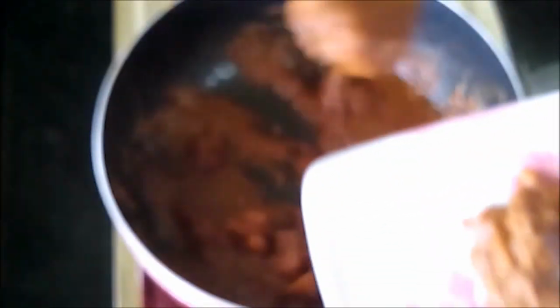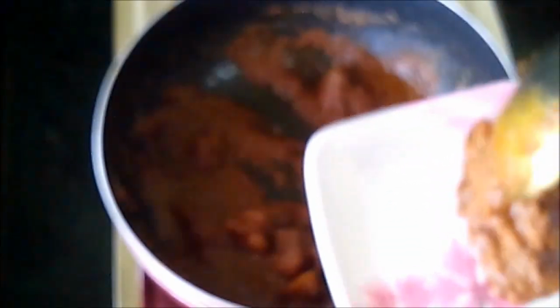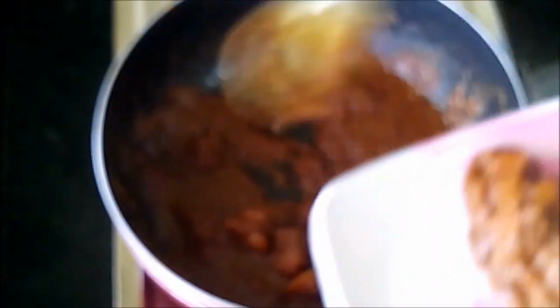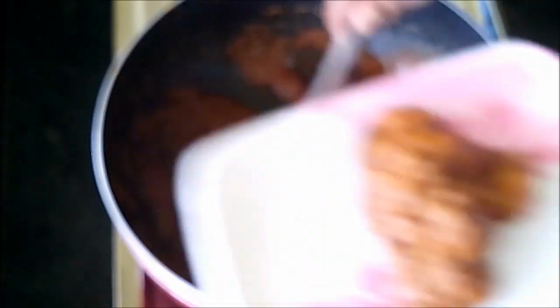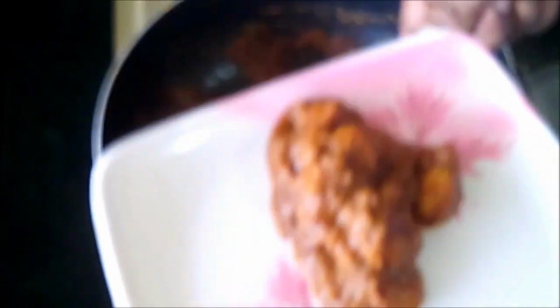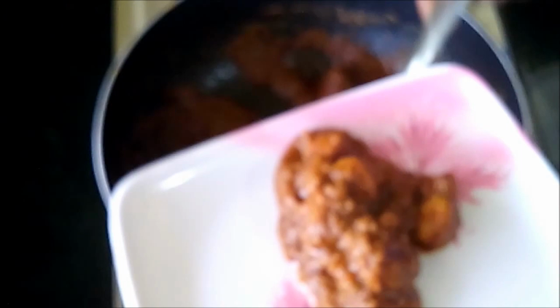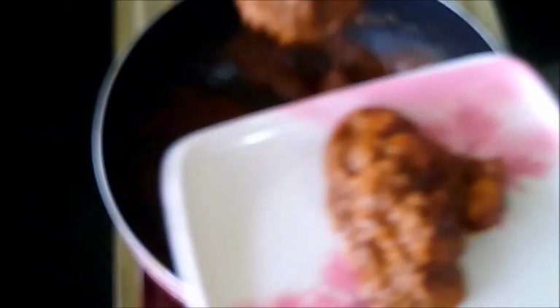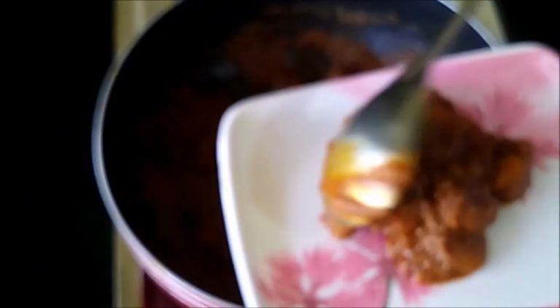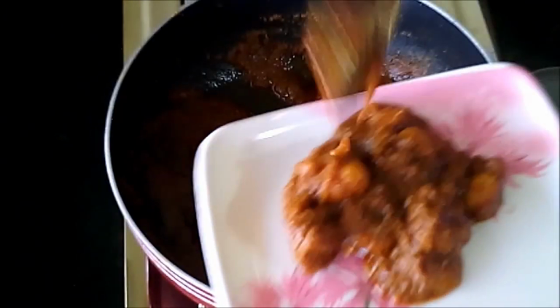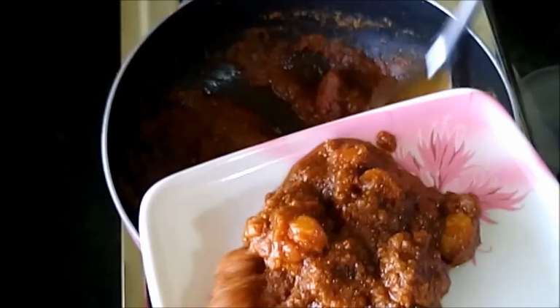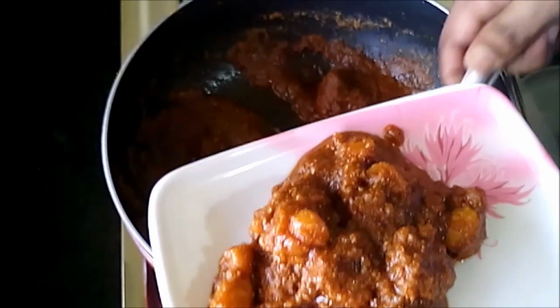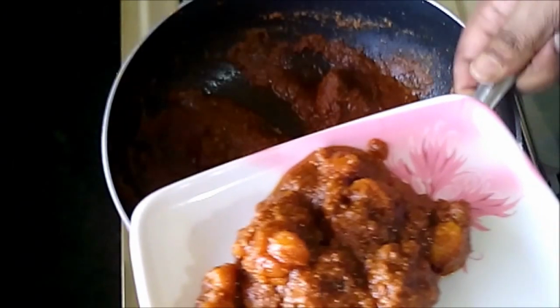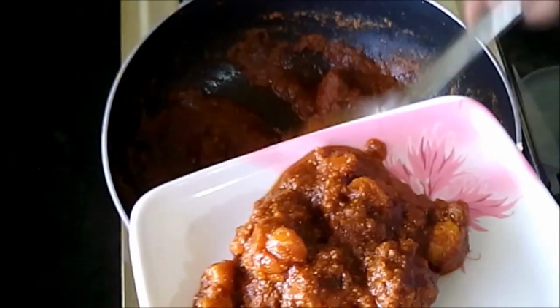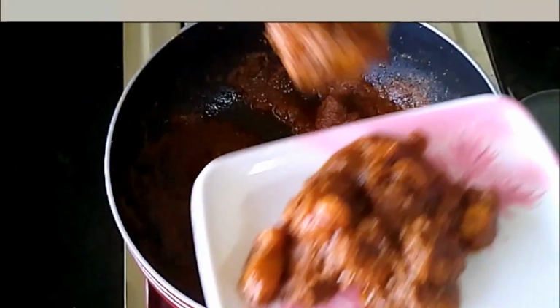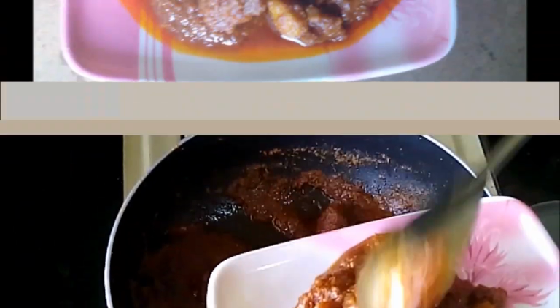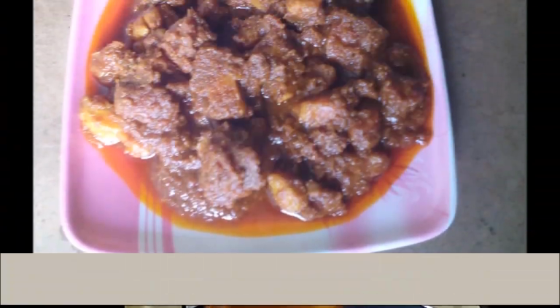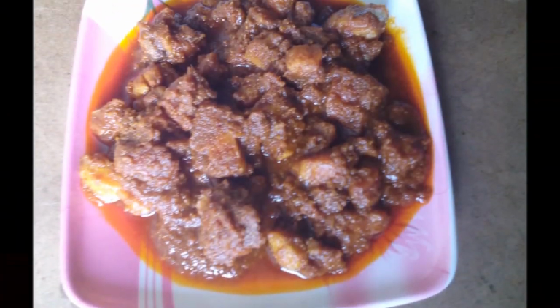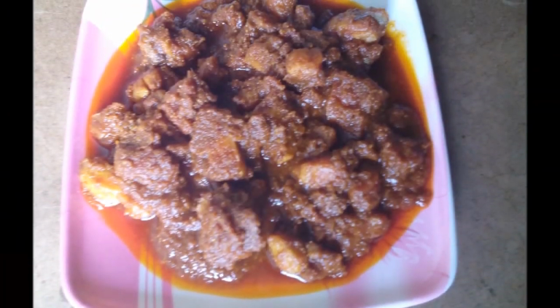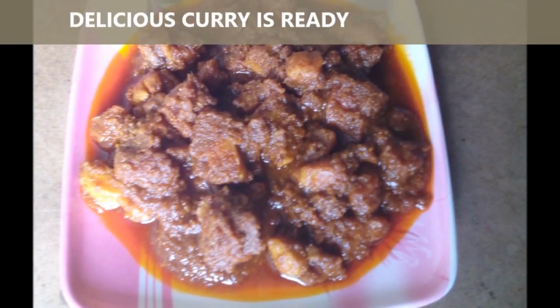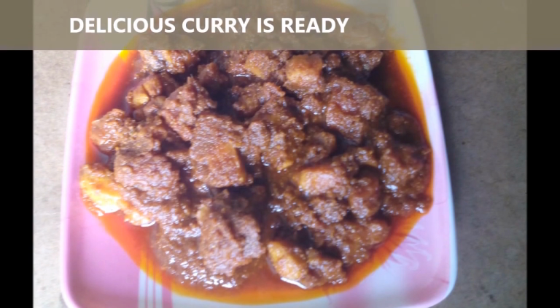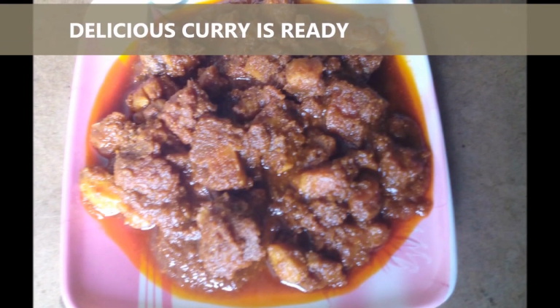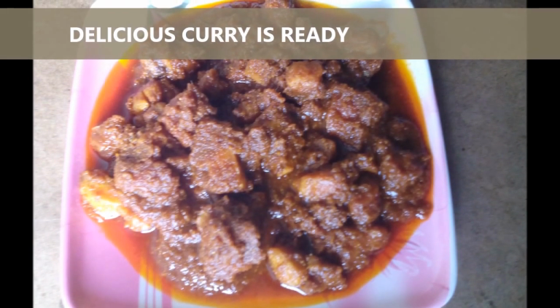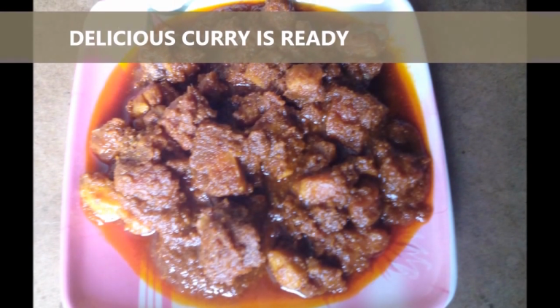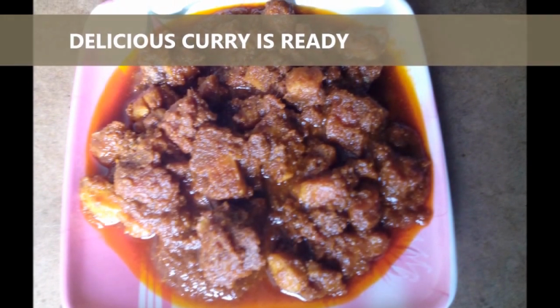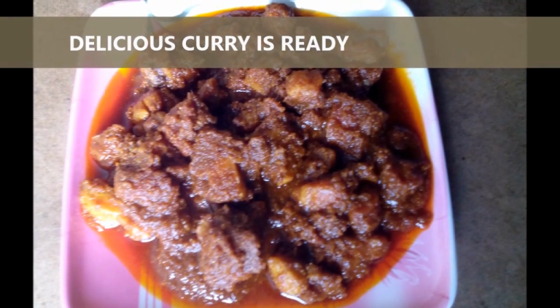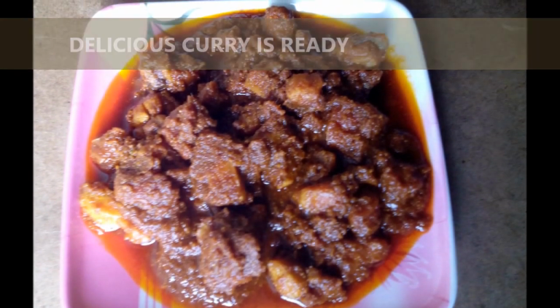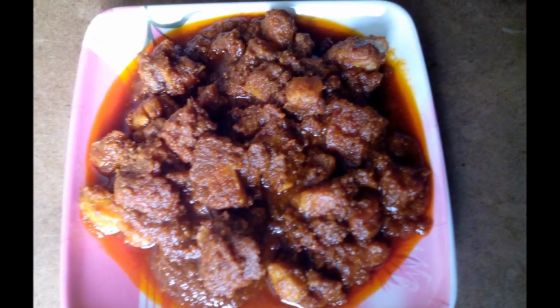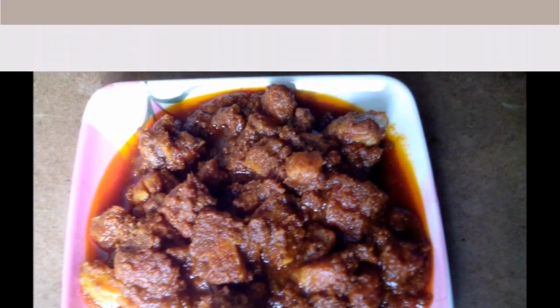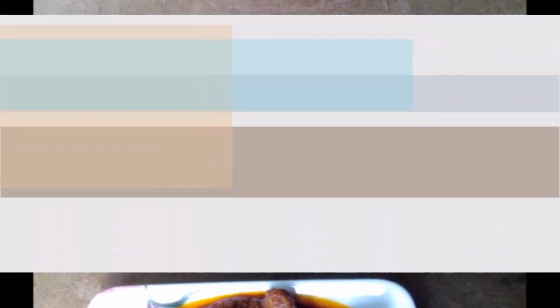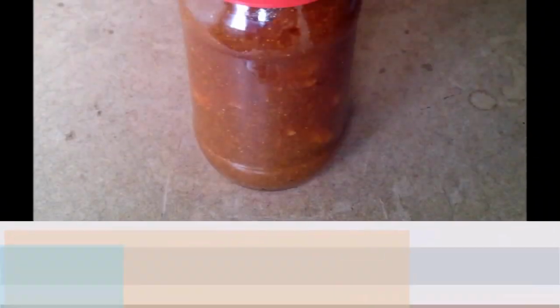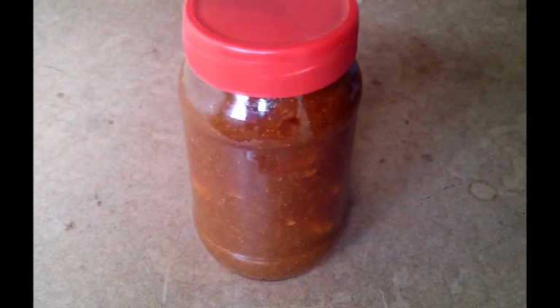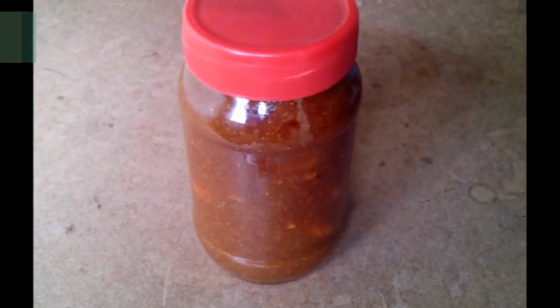The curry seems ready. Now it's time to take it out. Take the chicken in a bowl — the curry is completed.